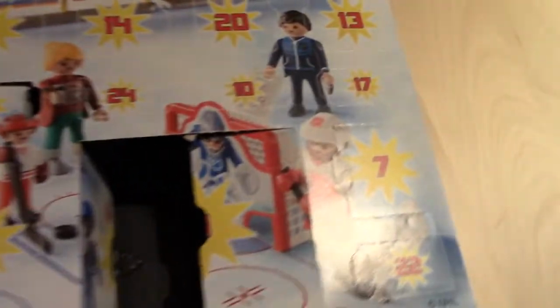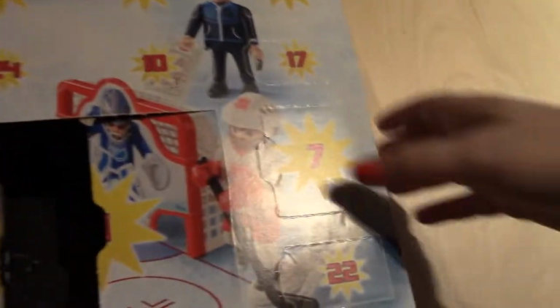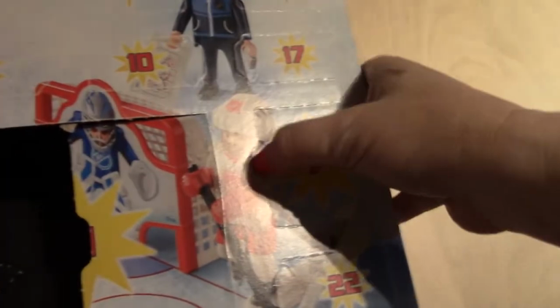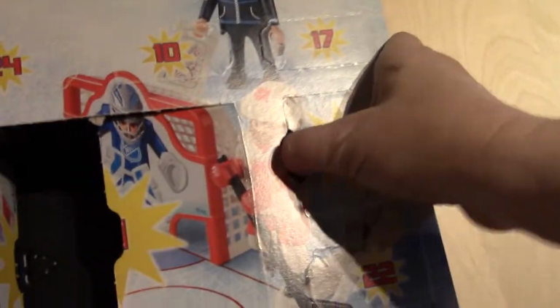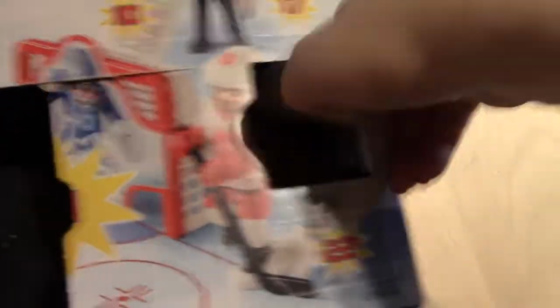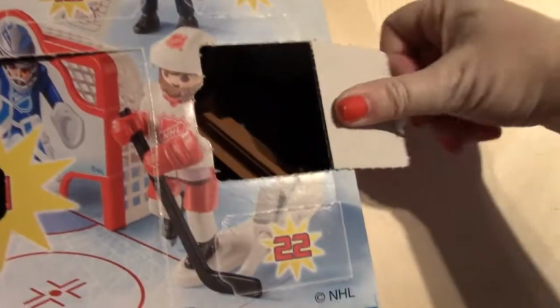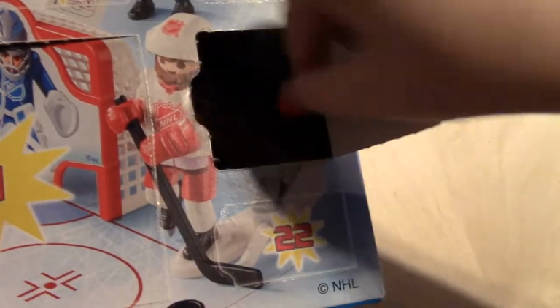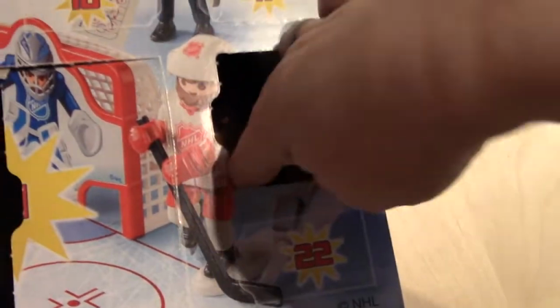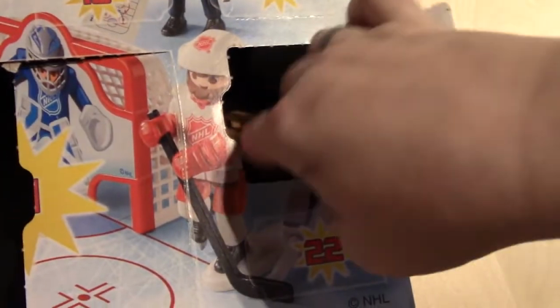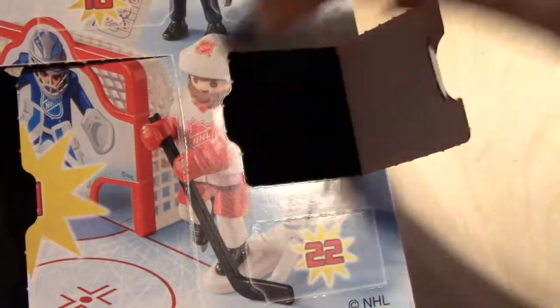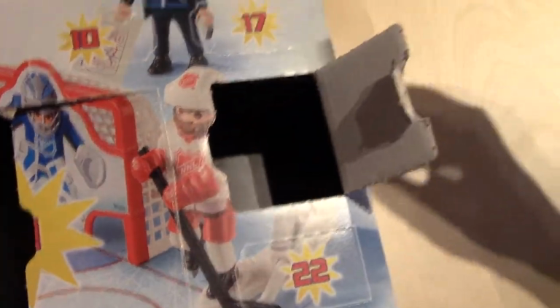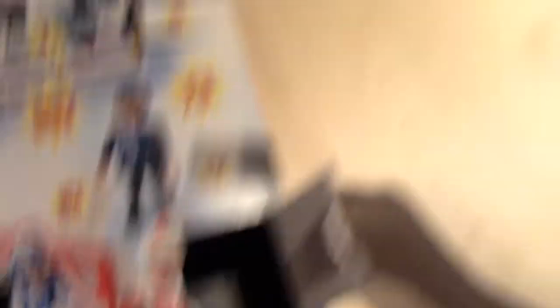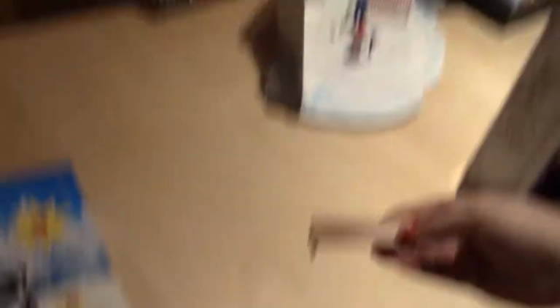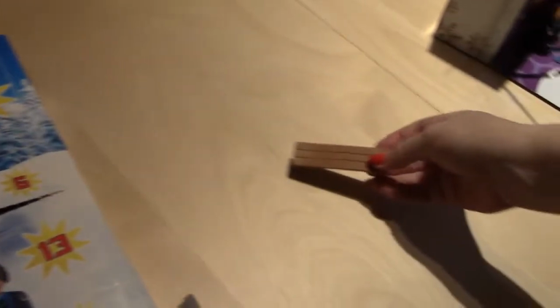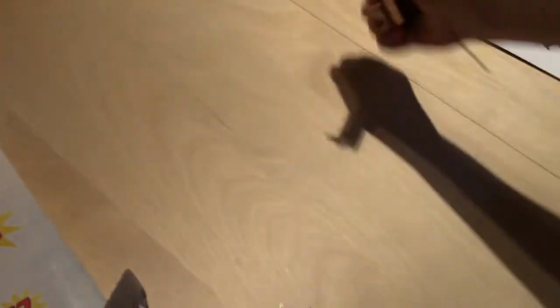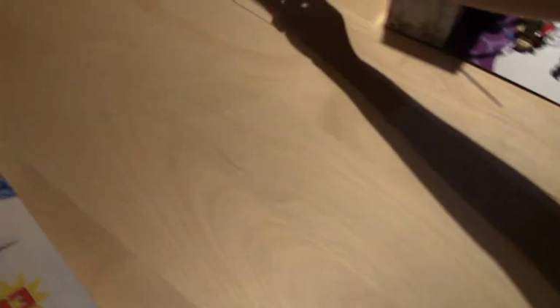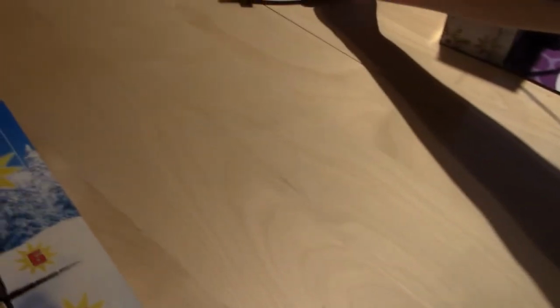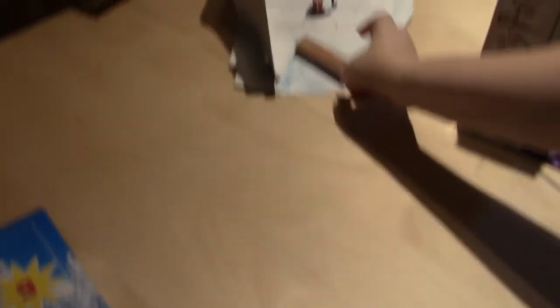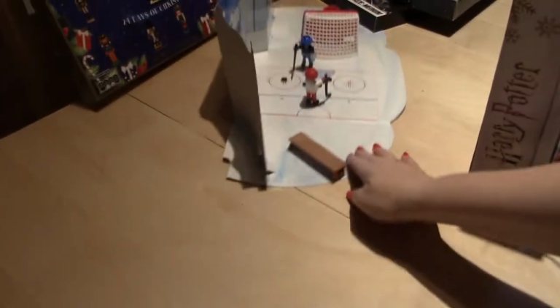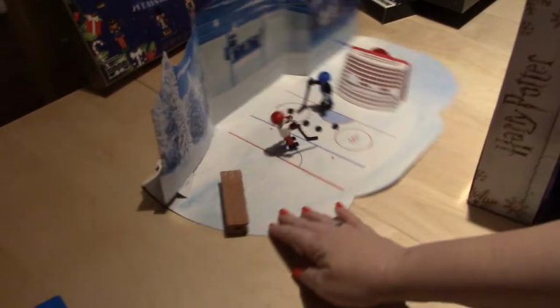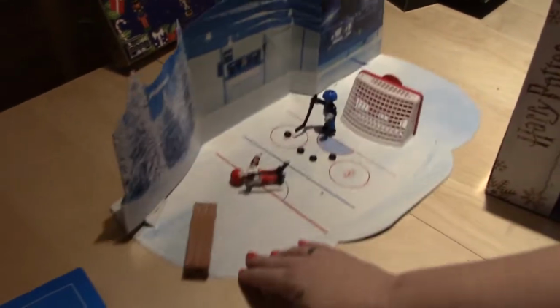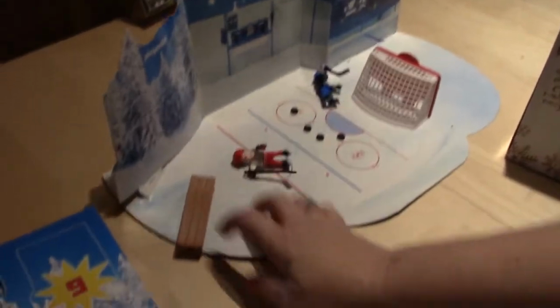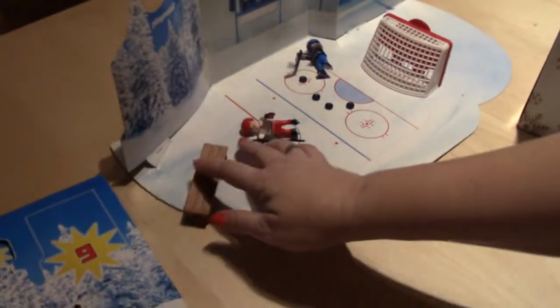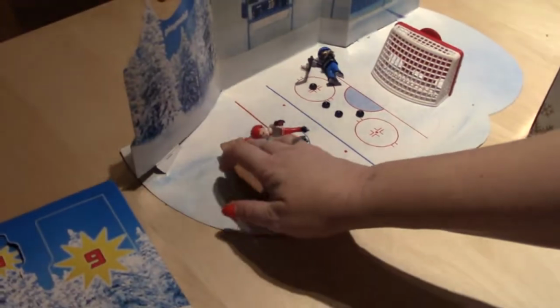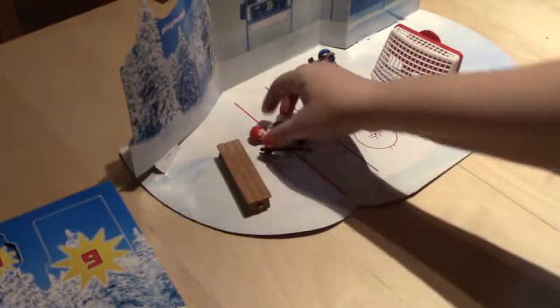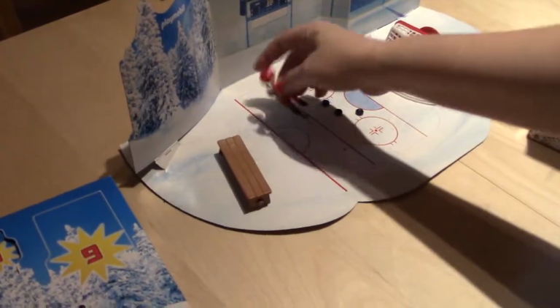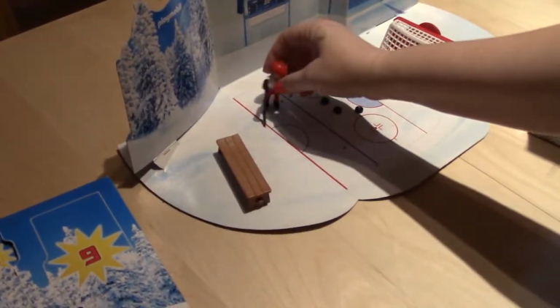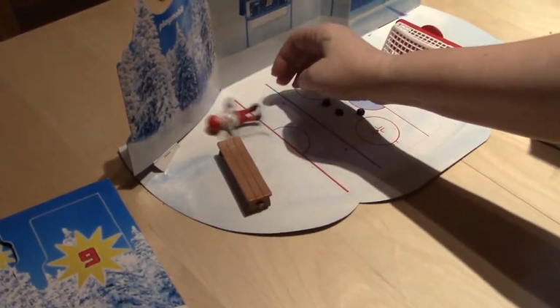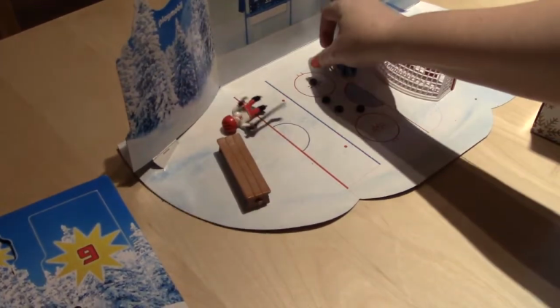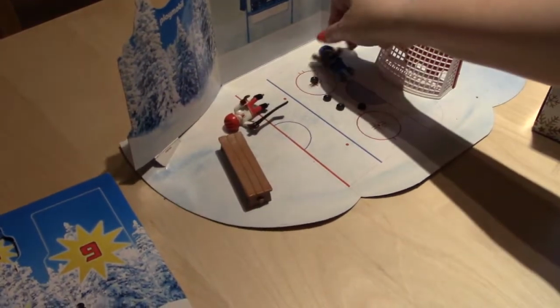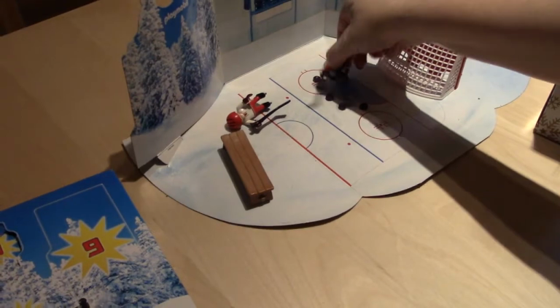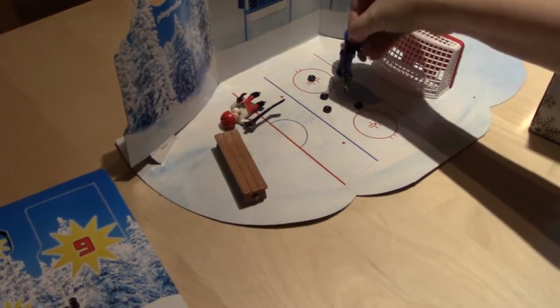Day number seven. We got a bench — you're benched! Earthquake on the ice. There's skaters, they can fall.